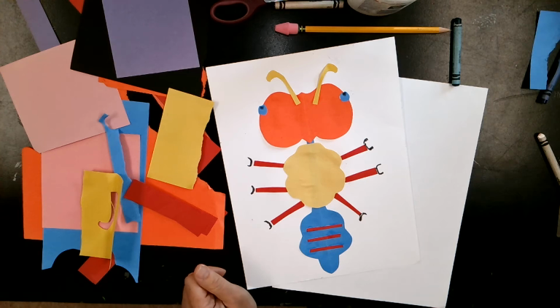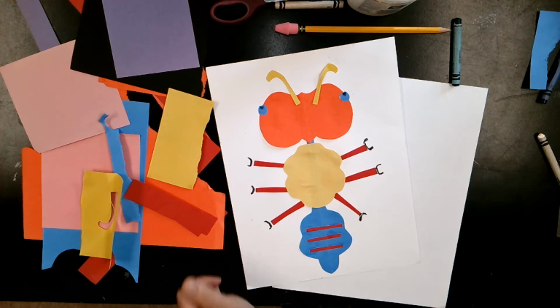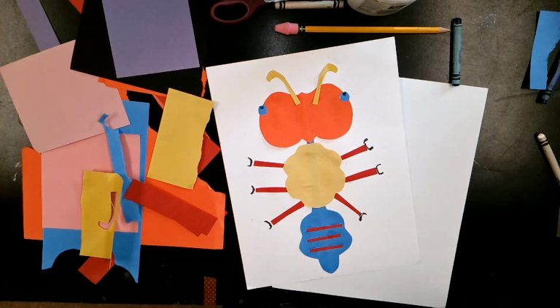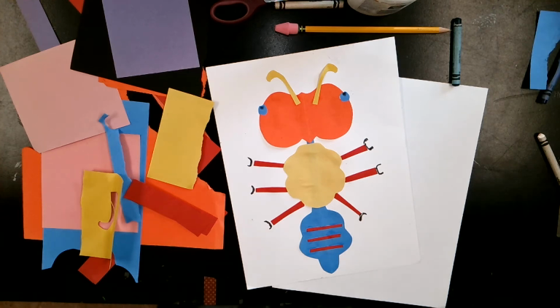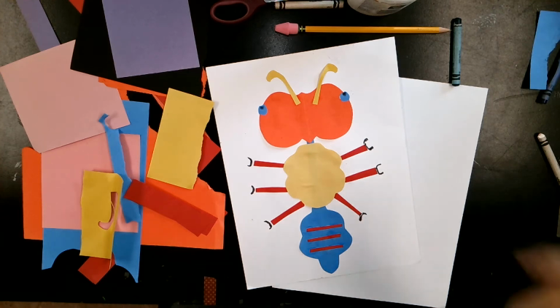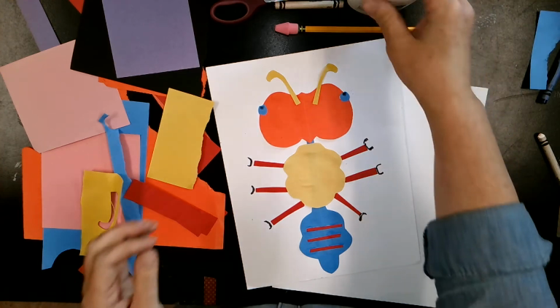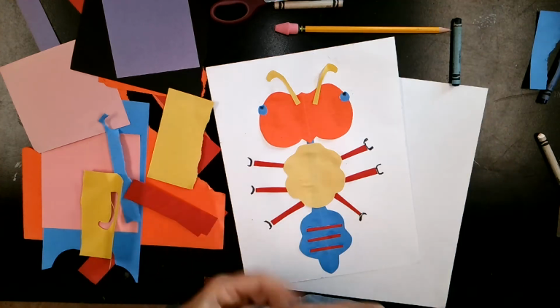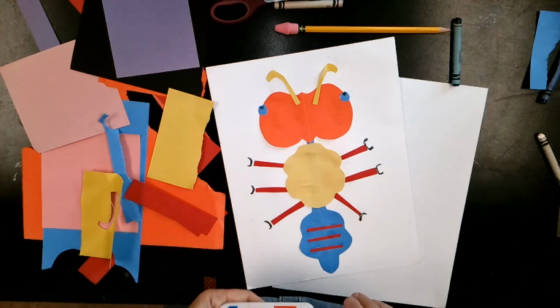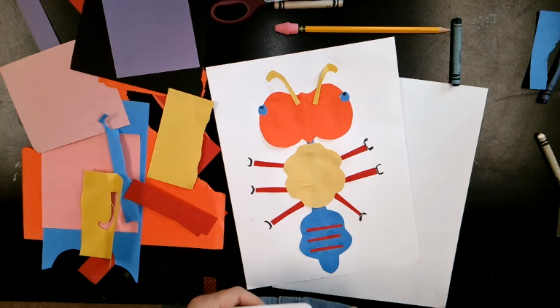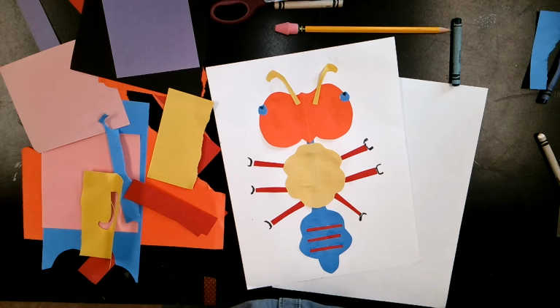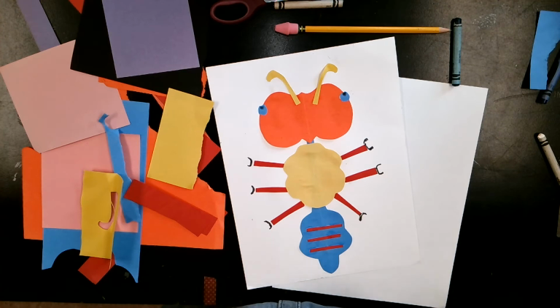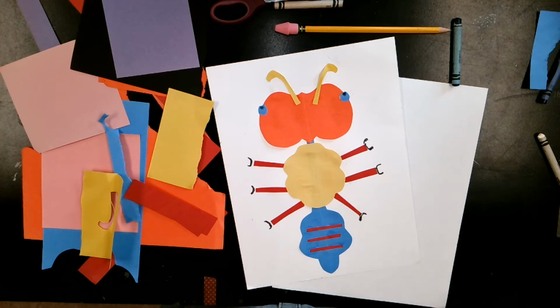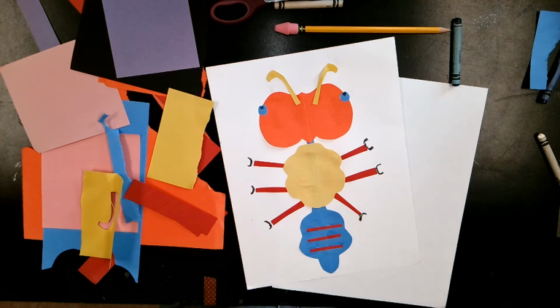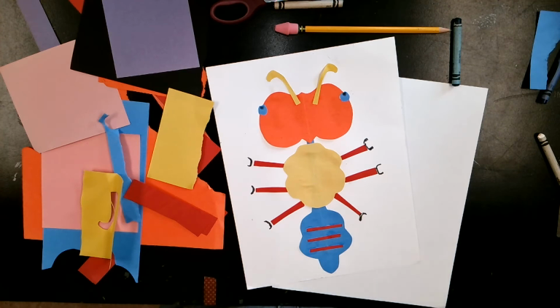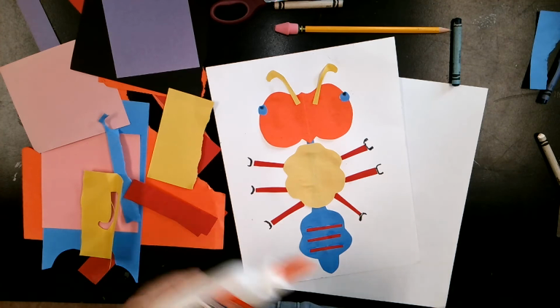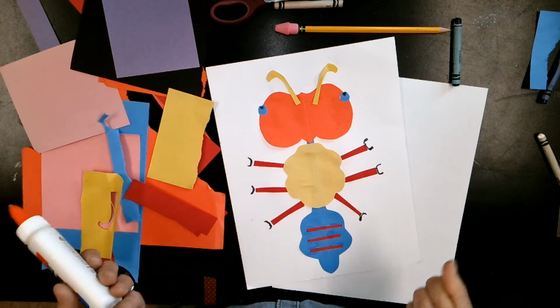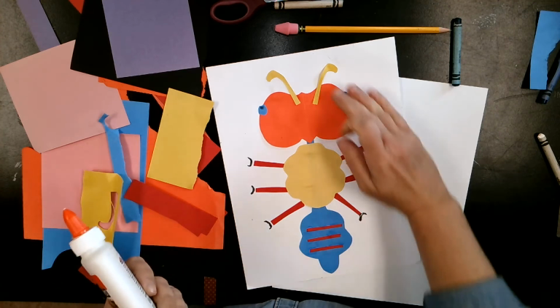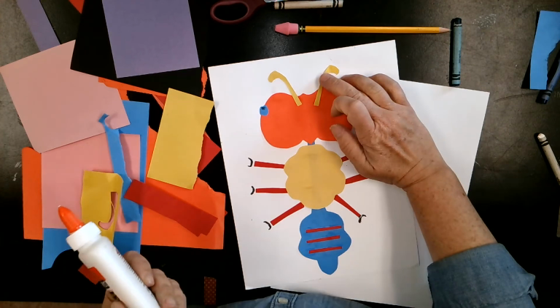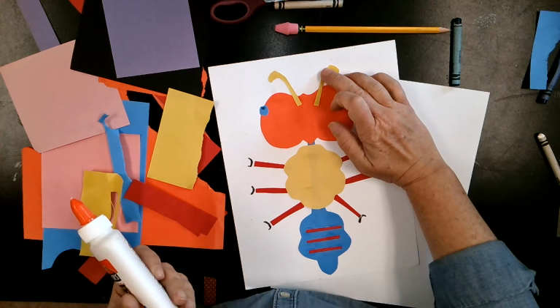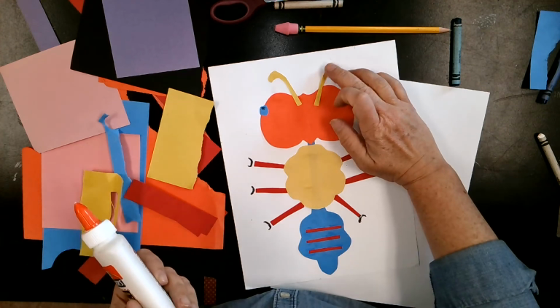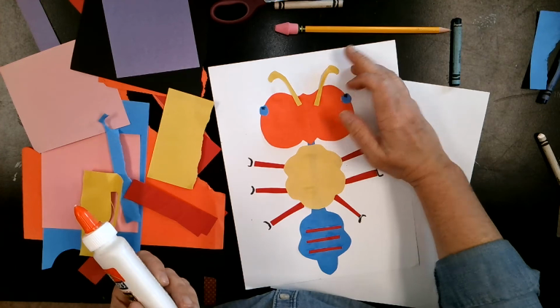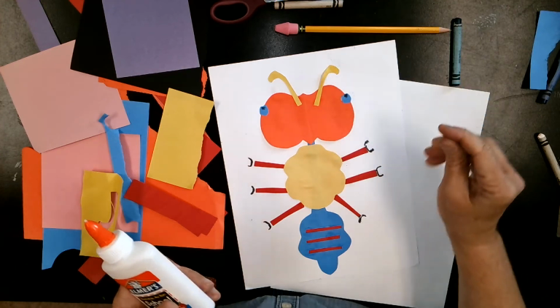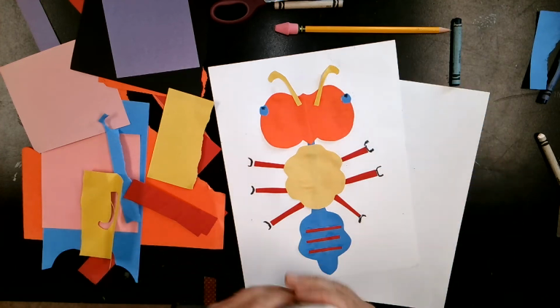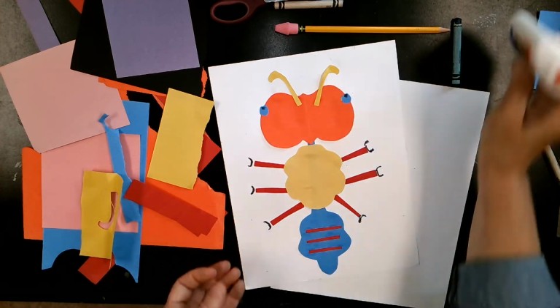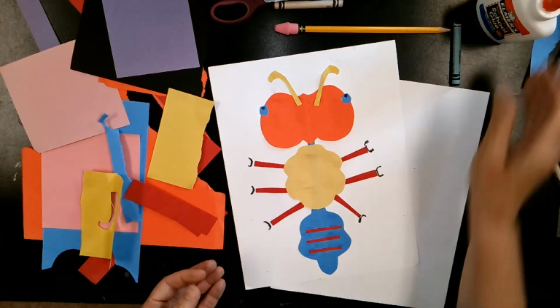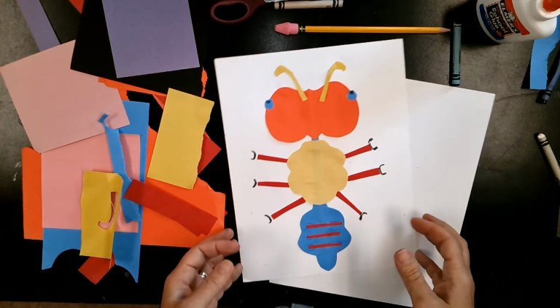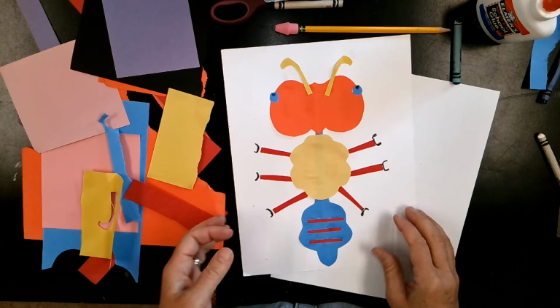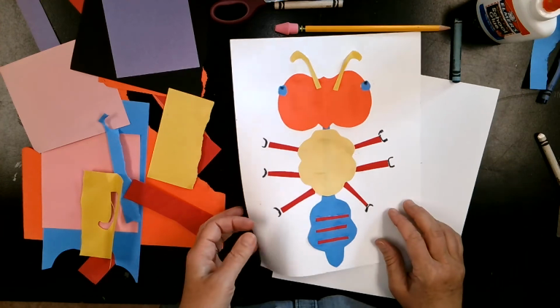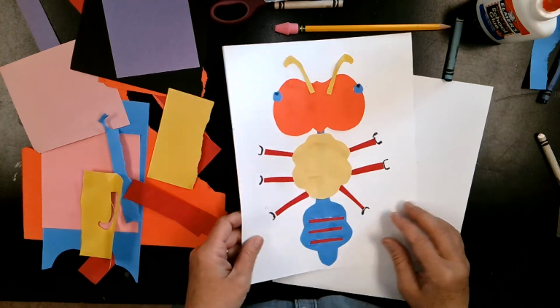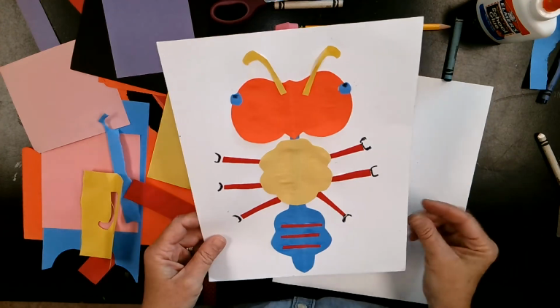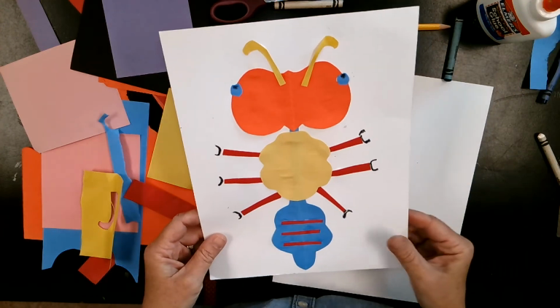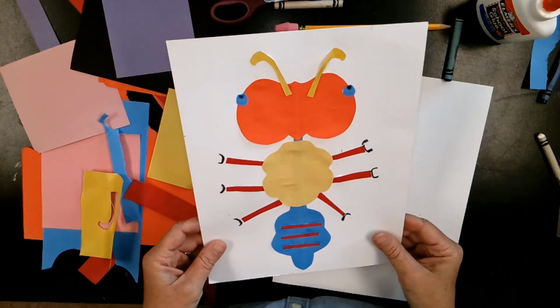Hi artists, it's Mrs. Greenhouse. I'm excited to teach you today about this art project — the symmetrical insect collage.